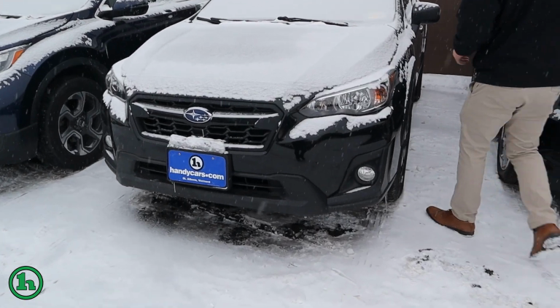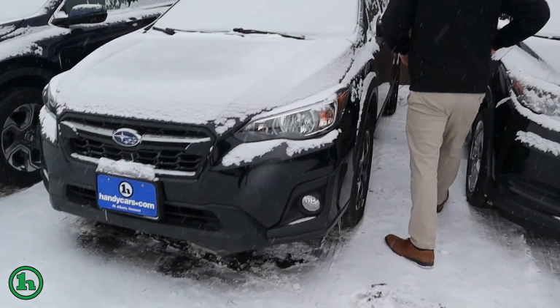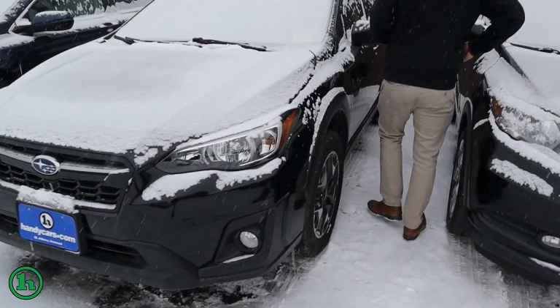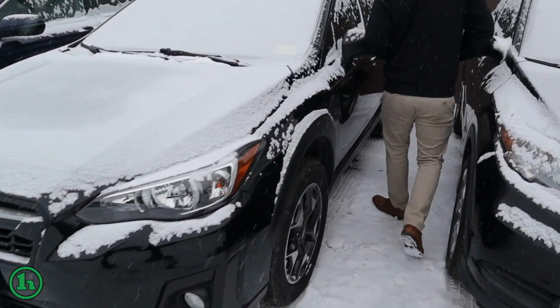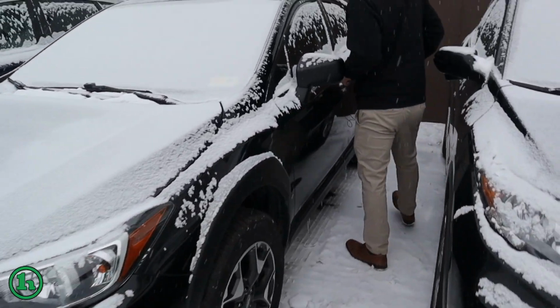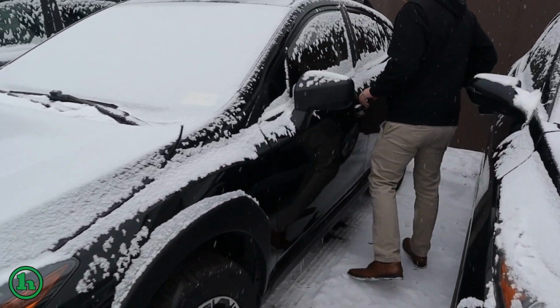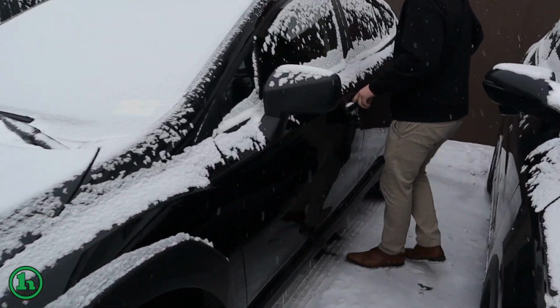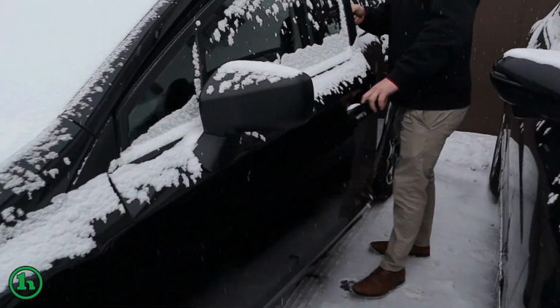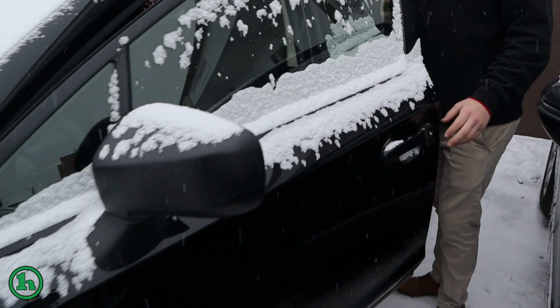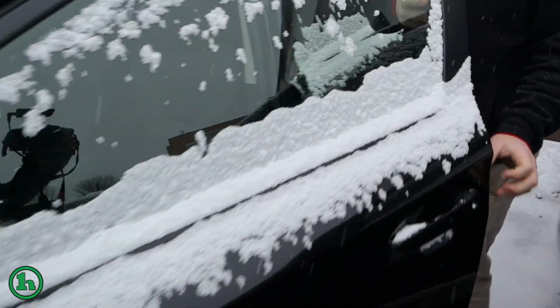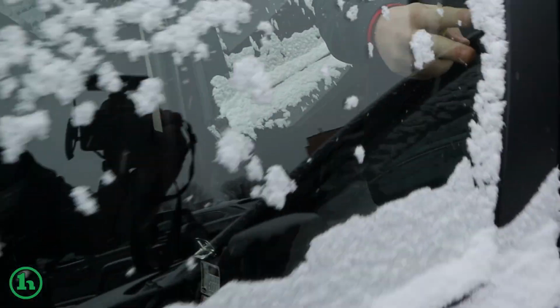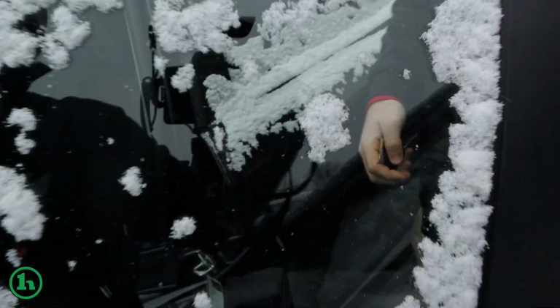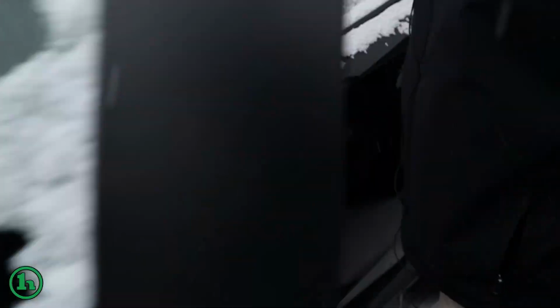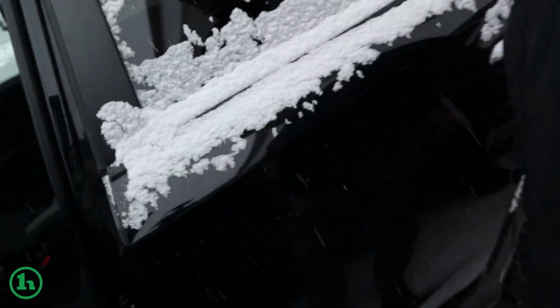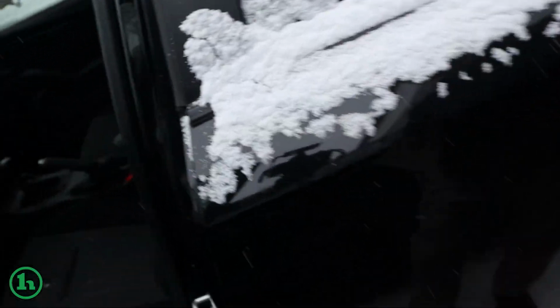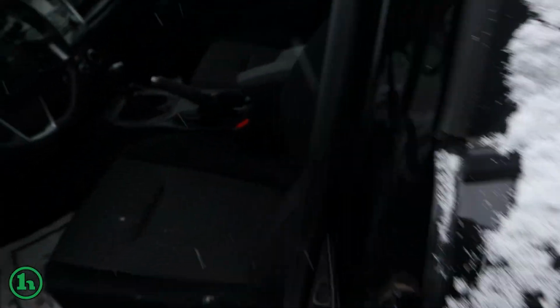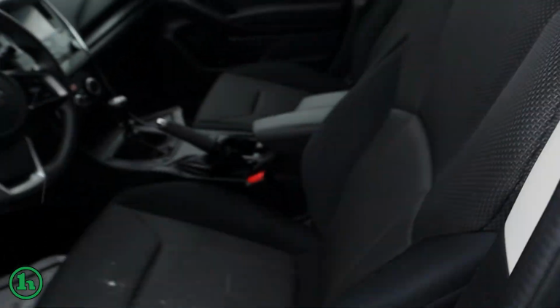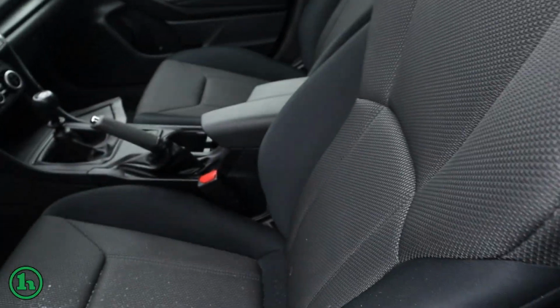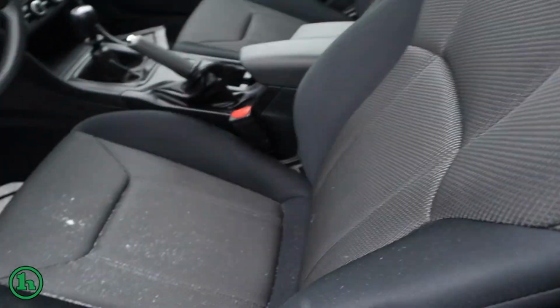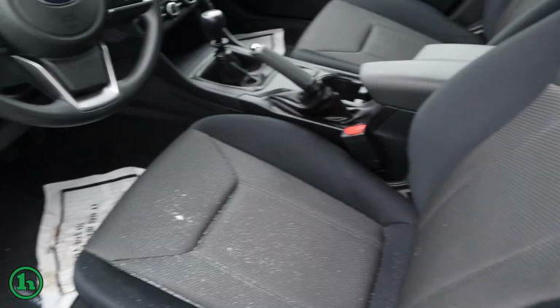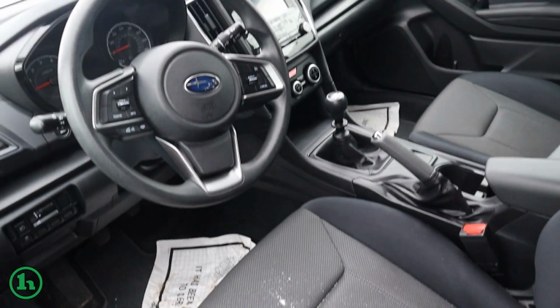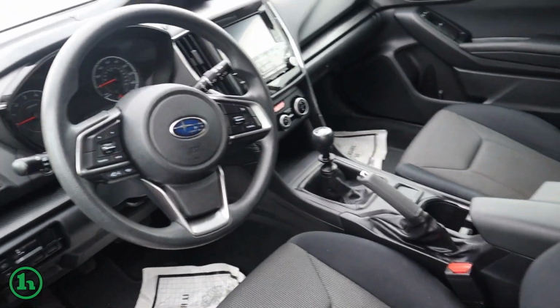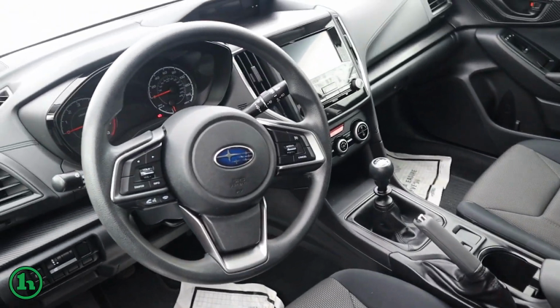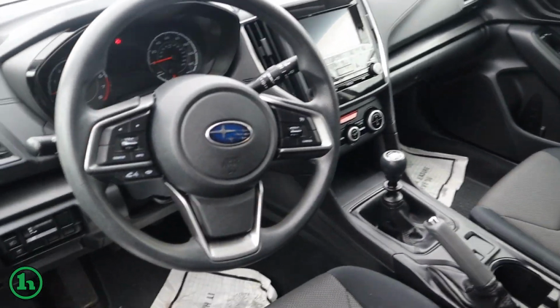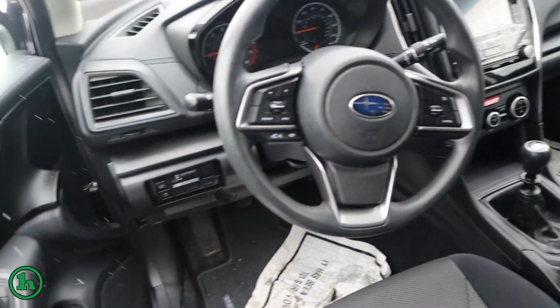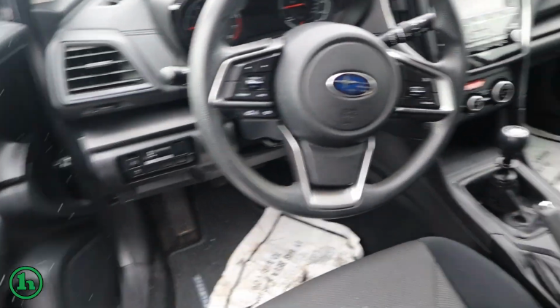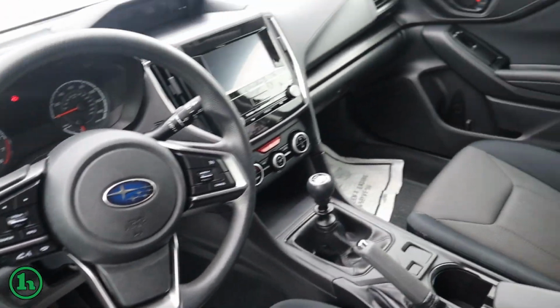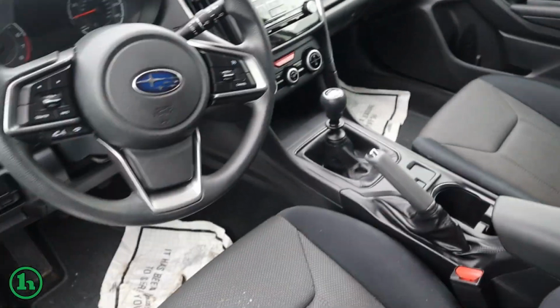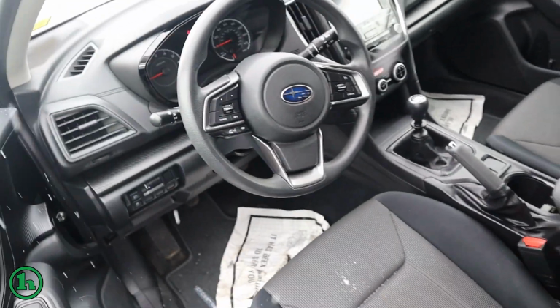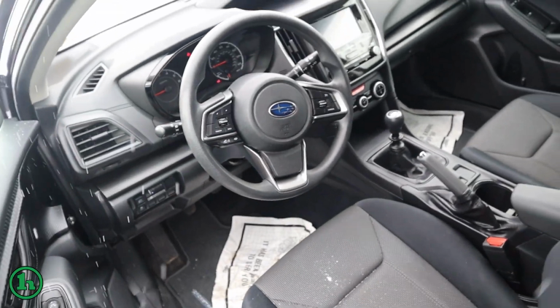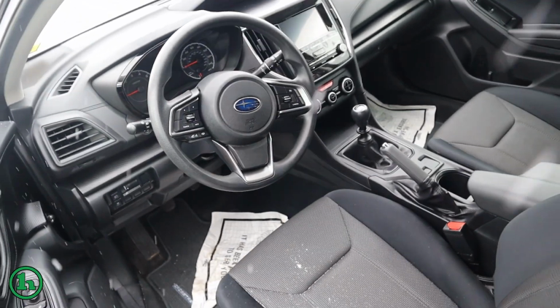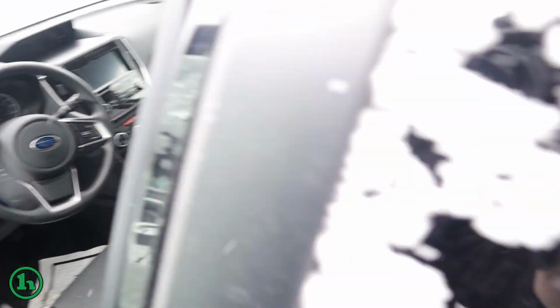Coming around the side, we'll pop the door open and take a look in. We have a six-speed manual transmission in this guy. One-touch driver and passenger window. Touchscreen display, high-end audio, Apple CarPlay, Android Auto.